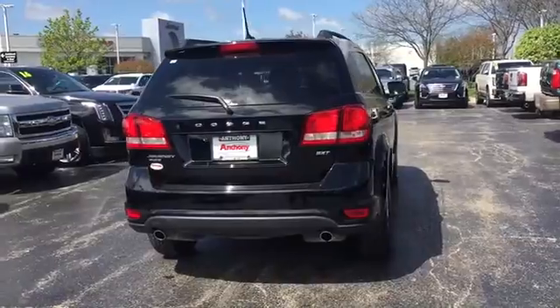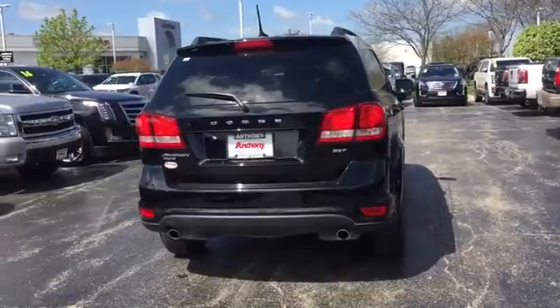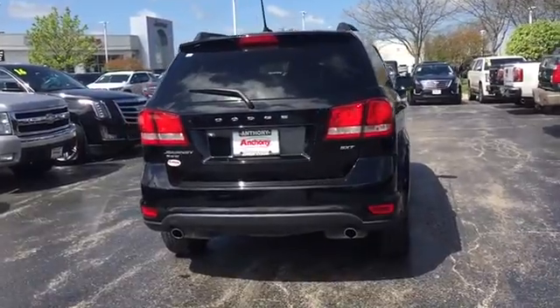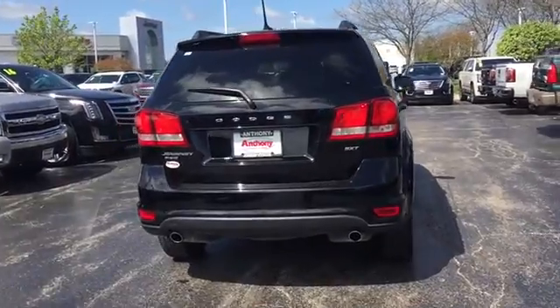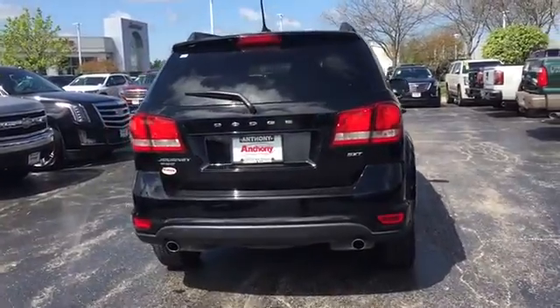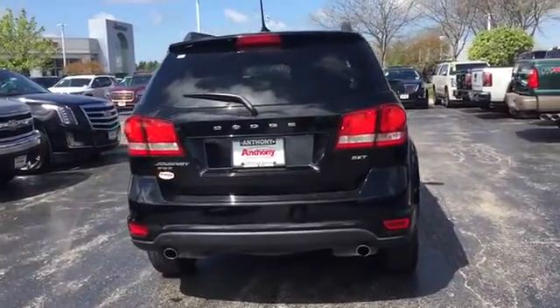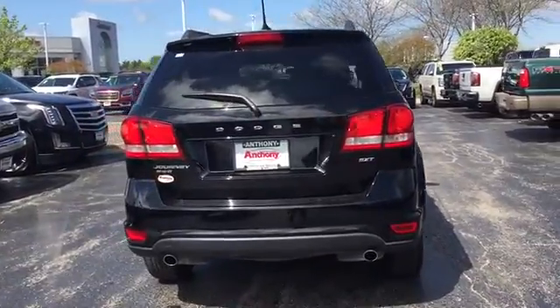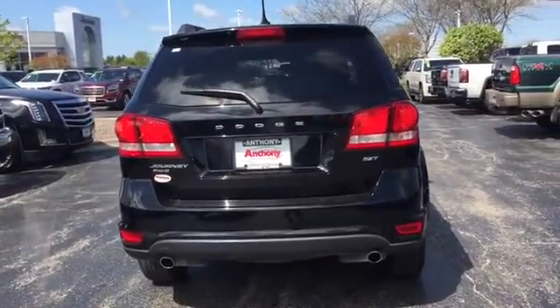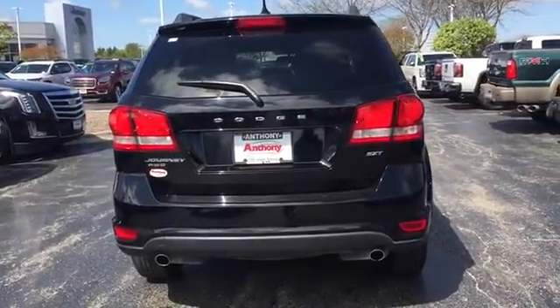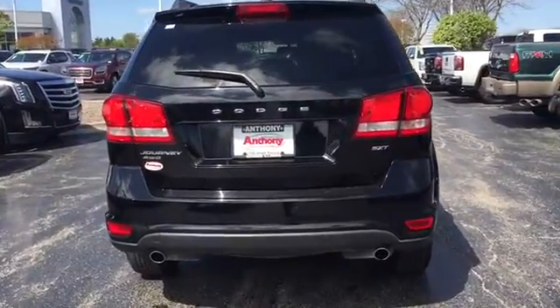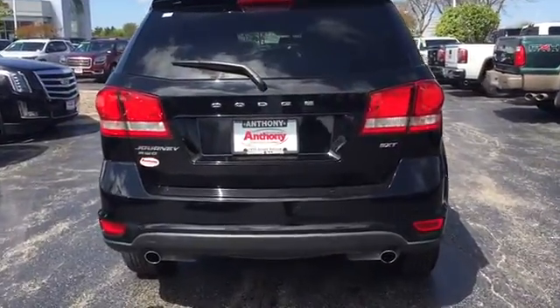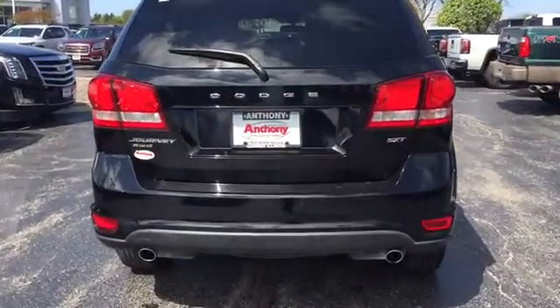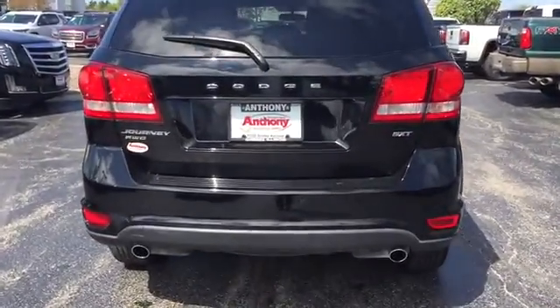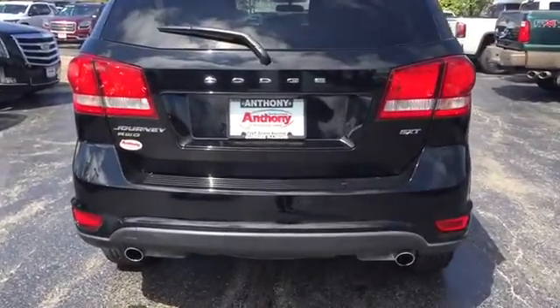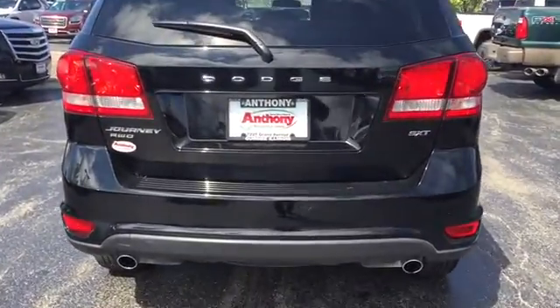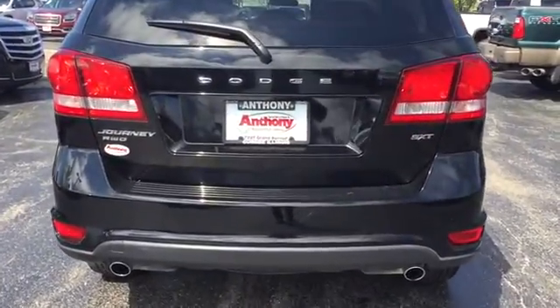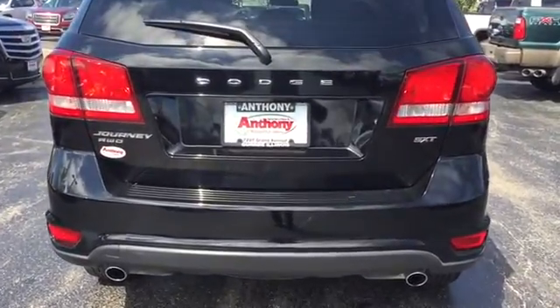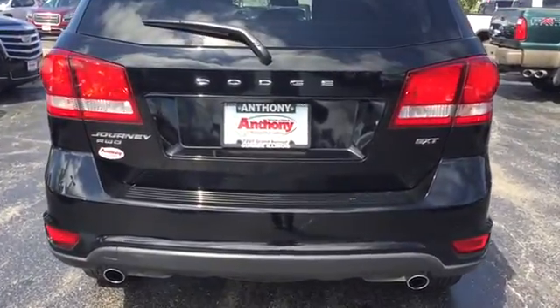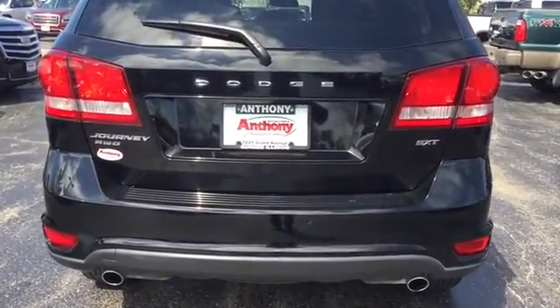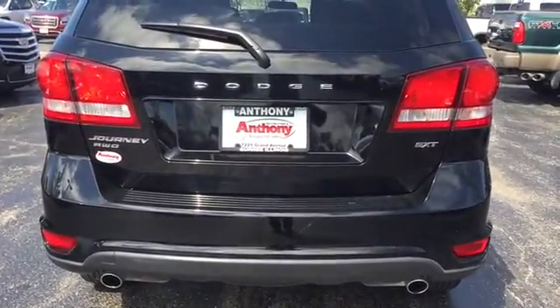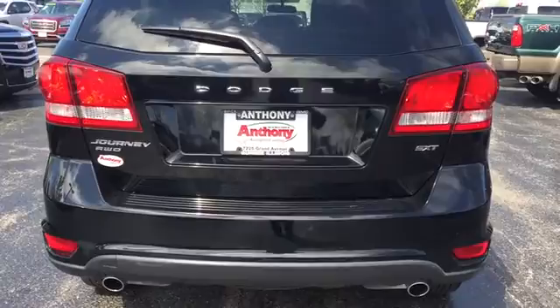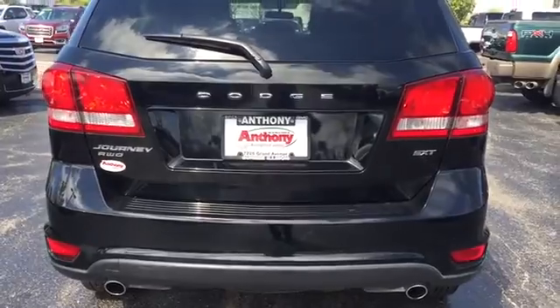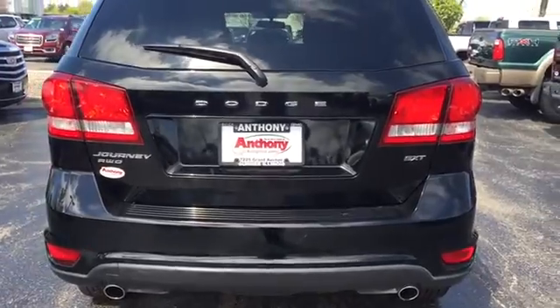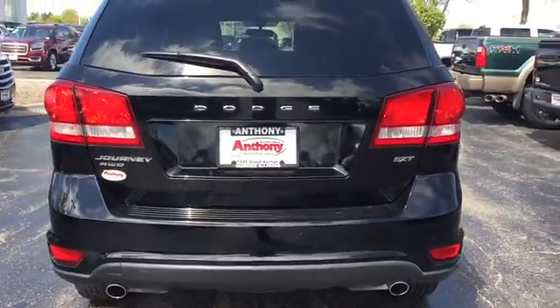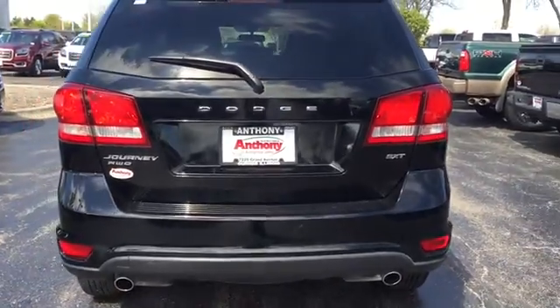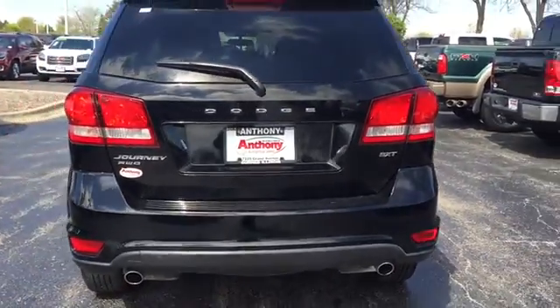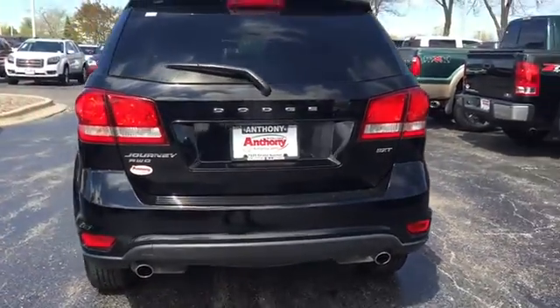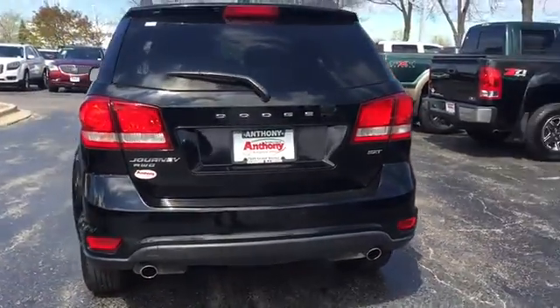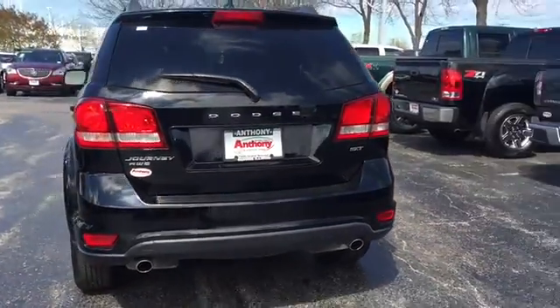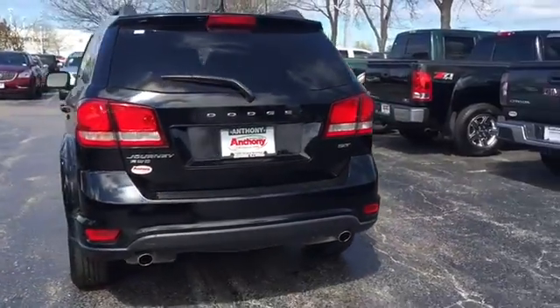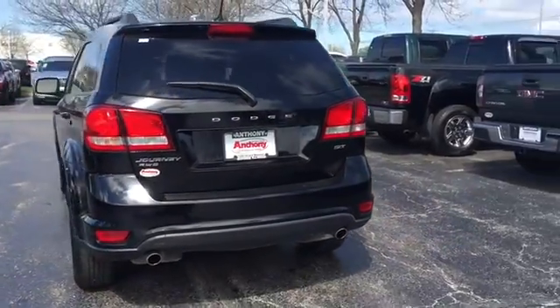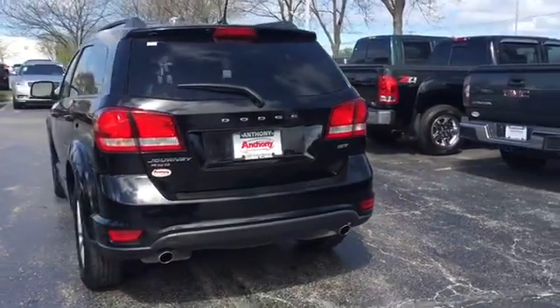This vehicle has less than 35,000 miles. Take this vehicle for a spin and see why so many shoppers are now proud owners.